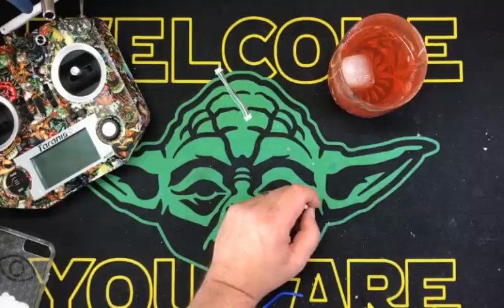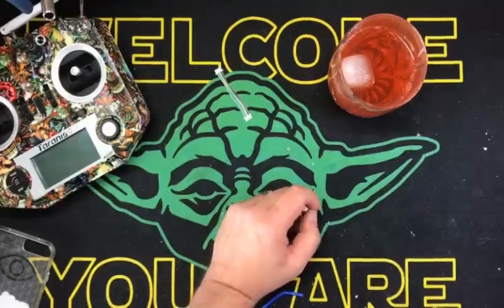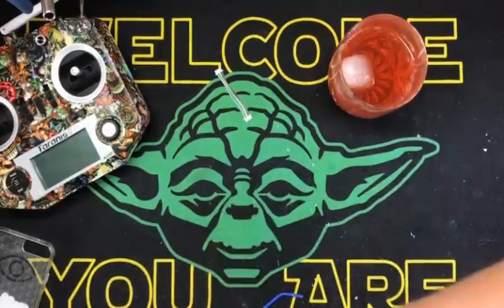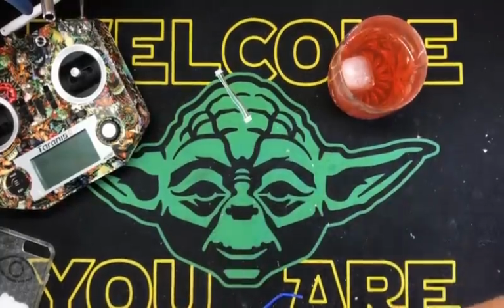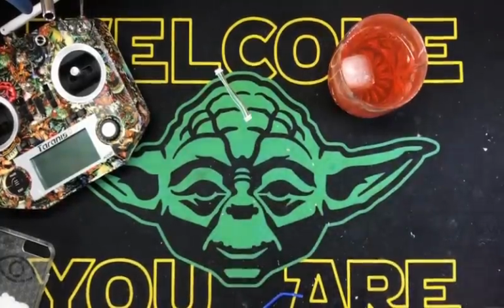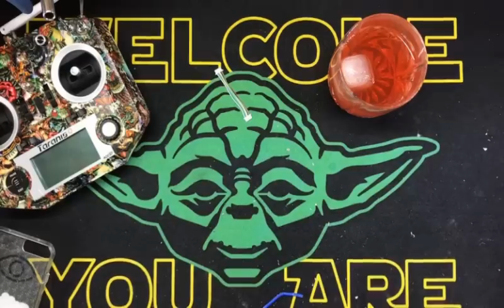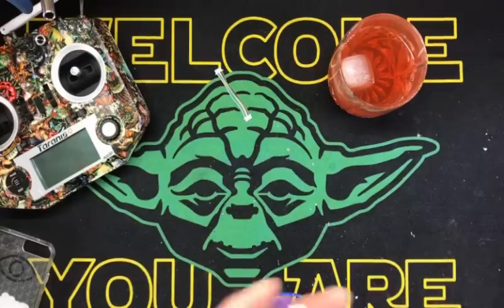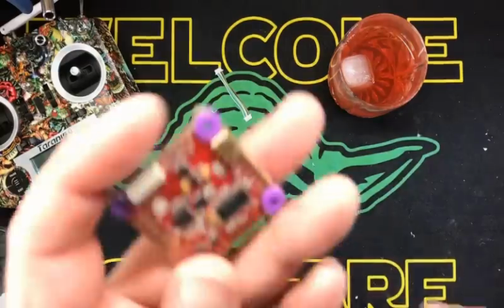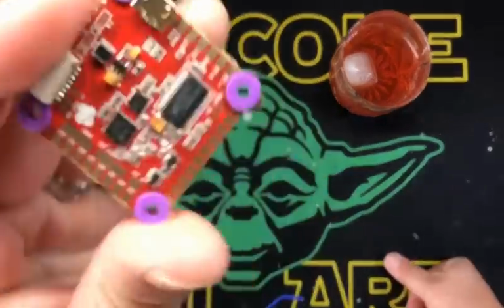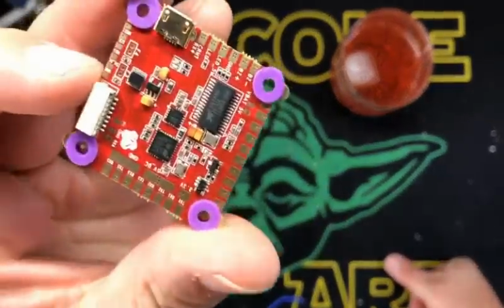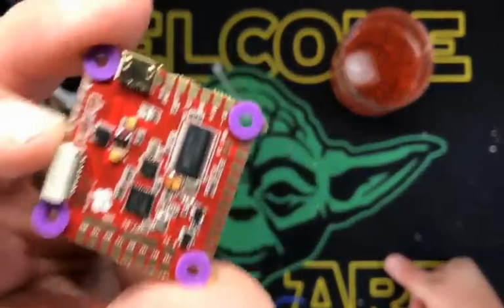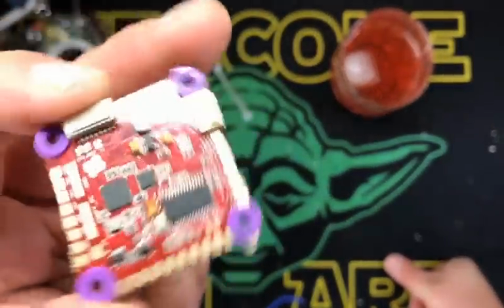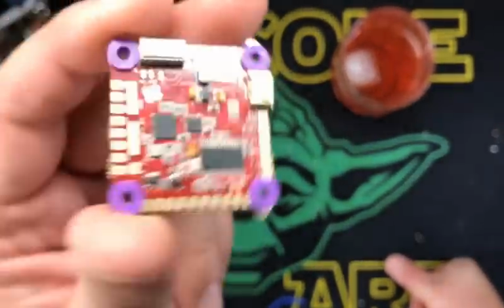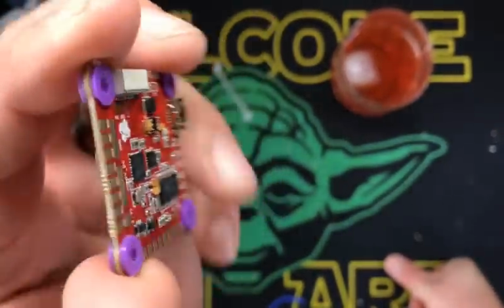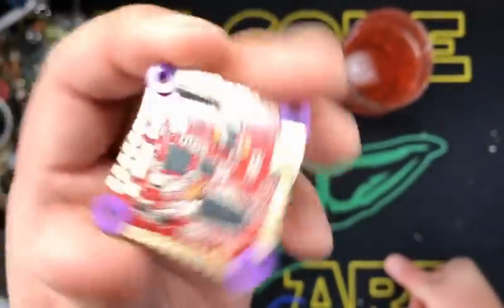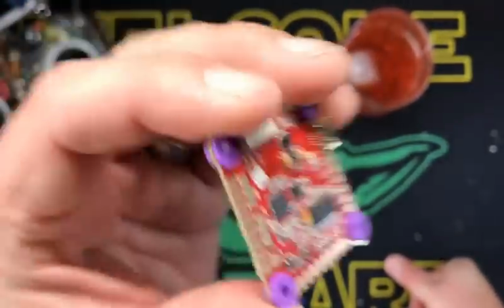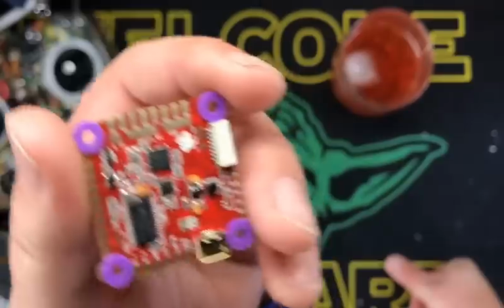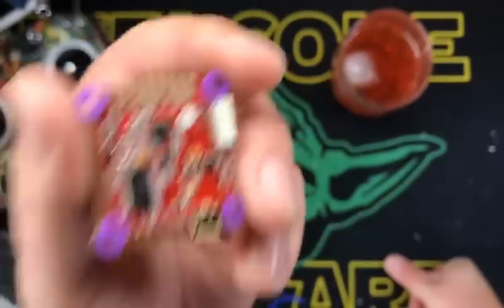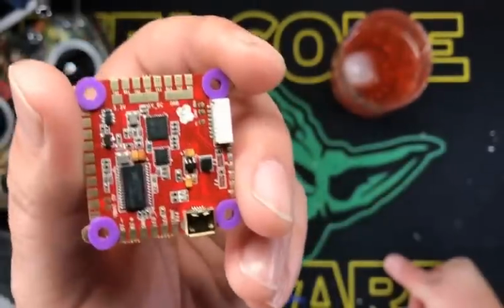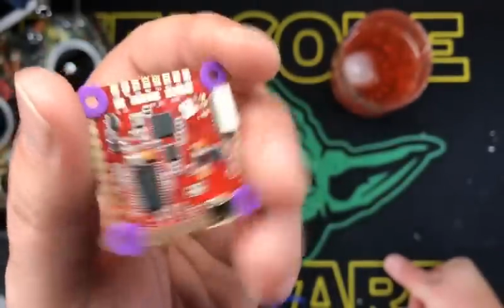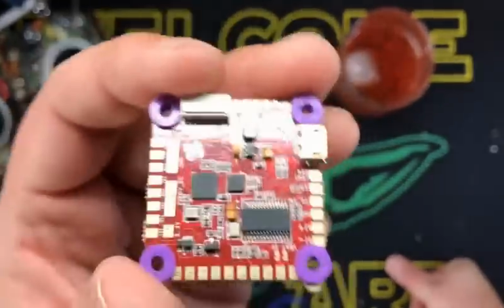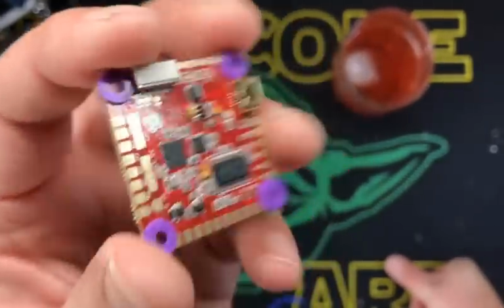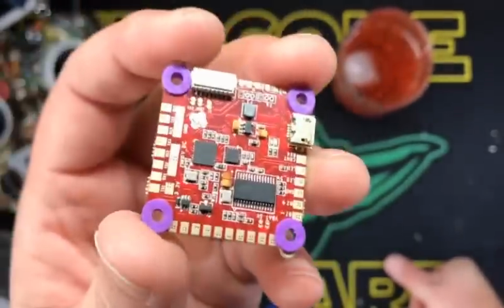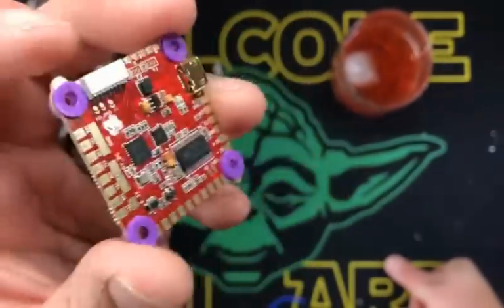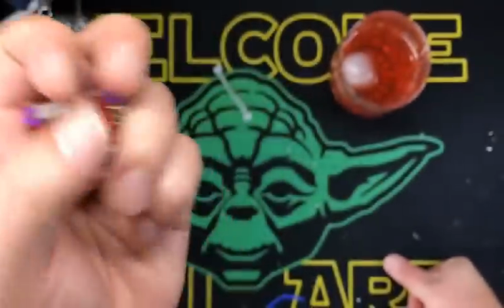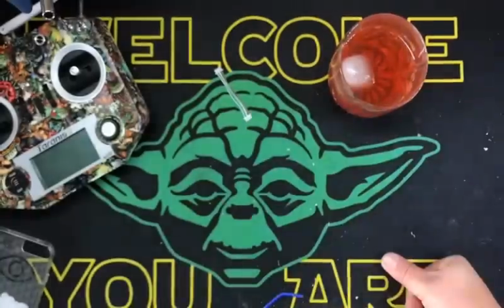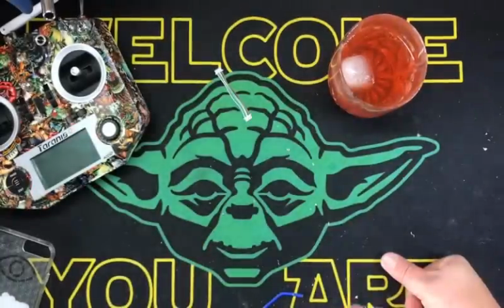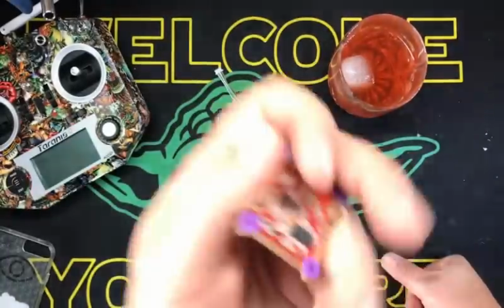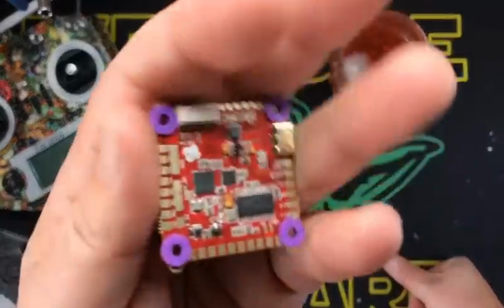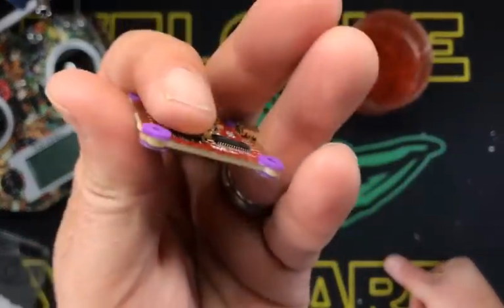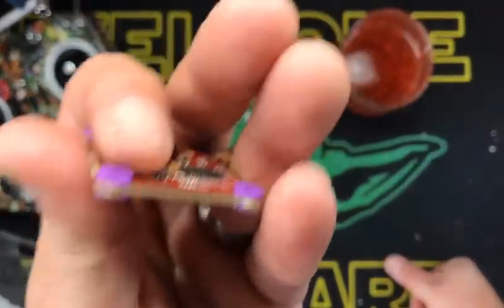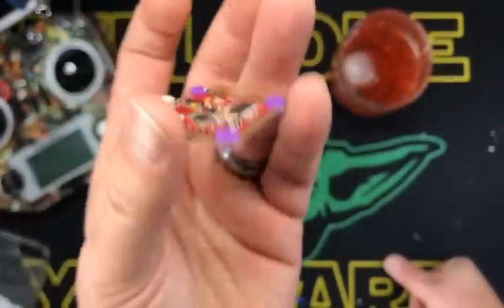It has an F3 and an F4. Basically what that means is you have one processor handling just your gyro and all your math — what we call math coprocessing — and another one for all the other gear. Which is freaking bad to the bone. And it's cheap.